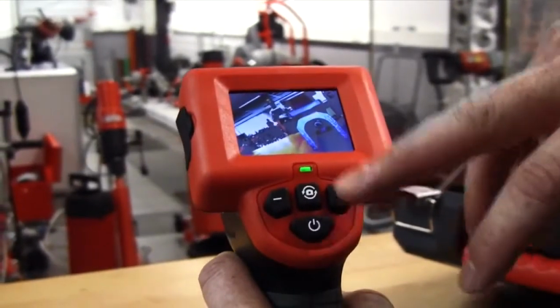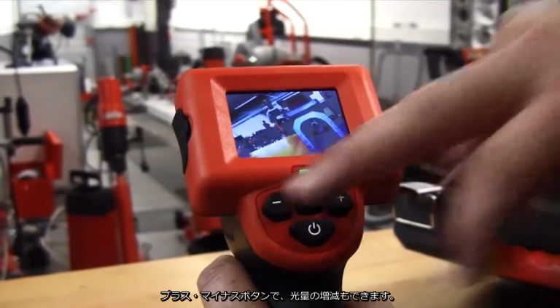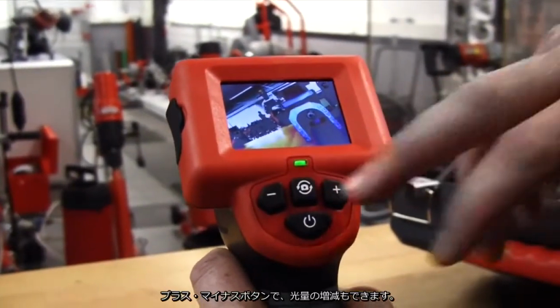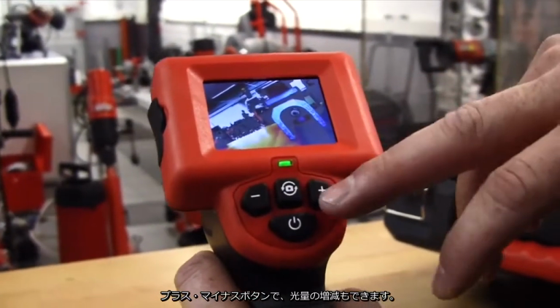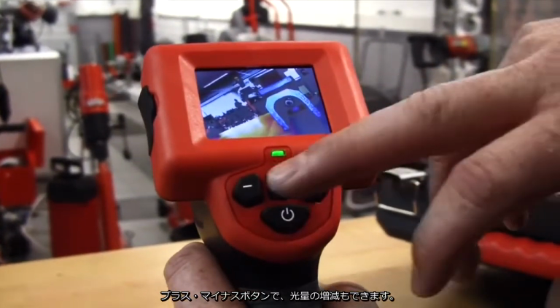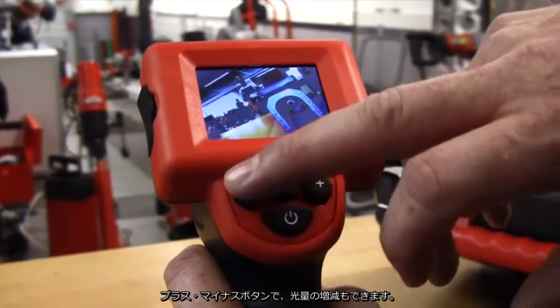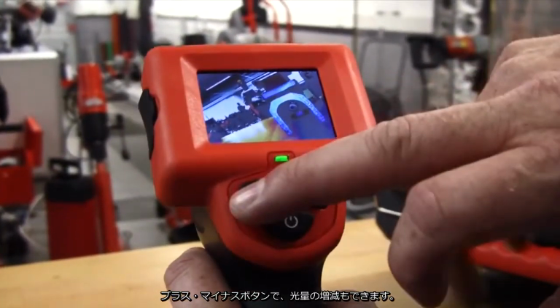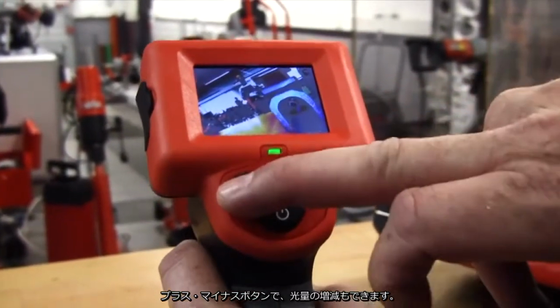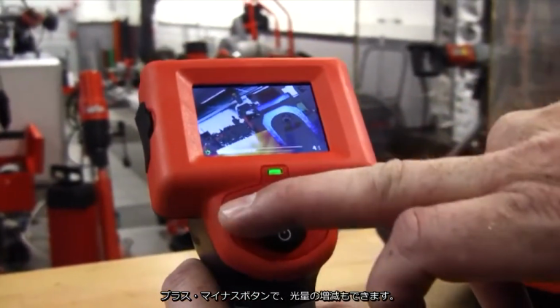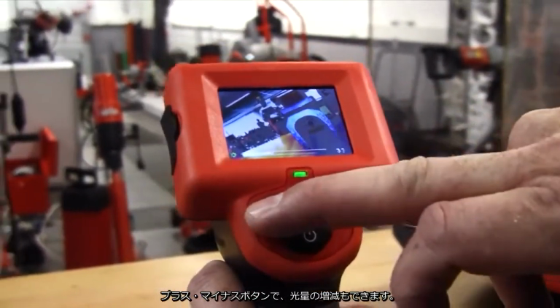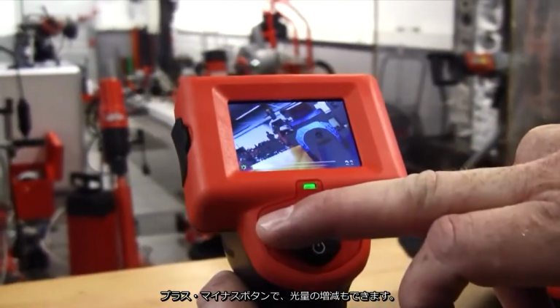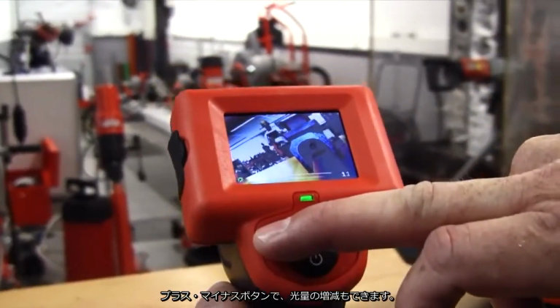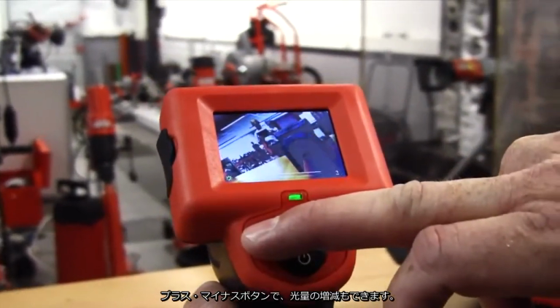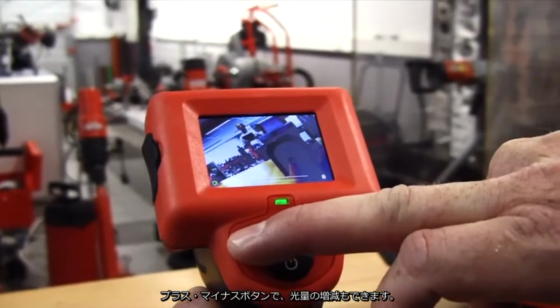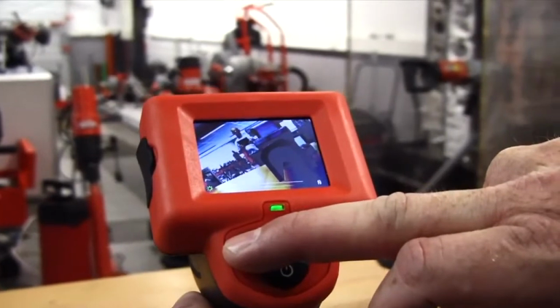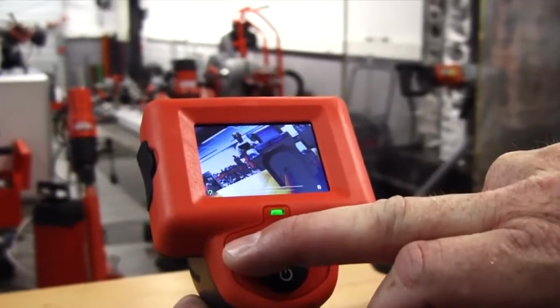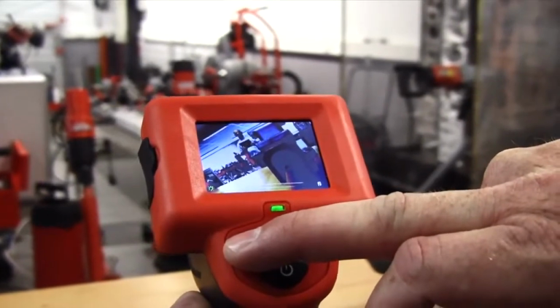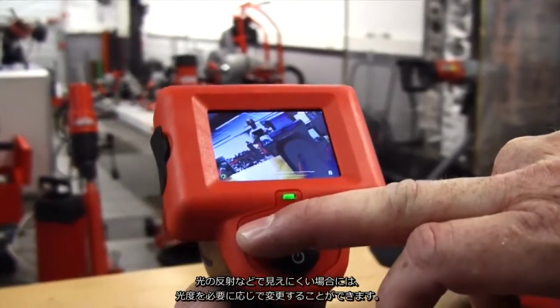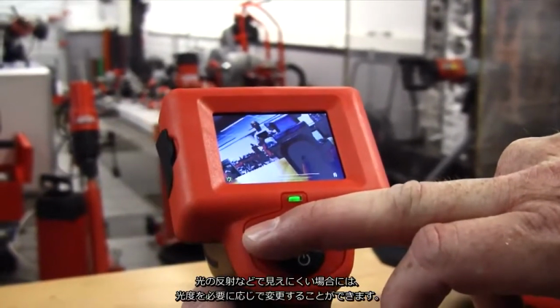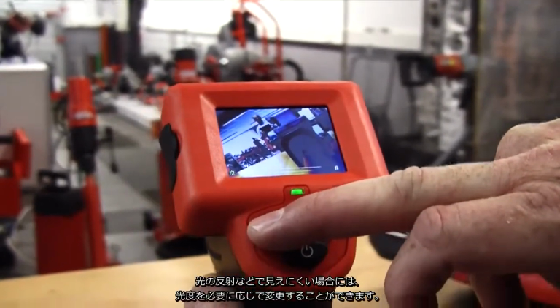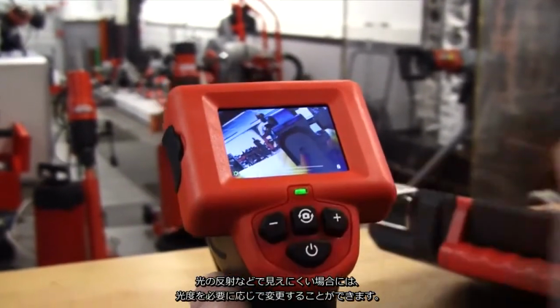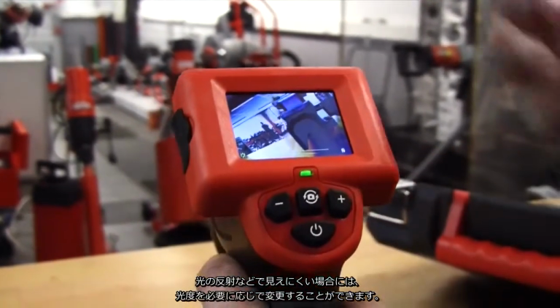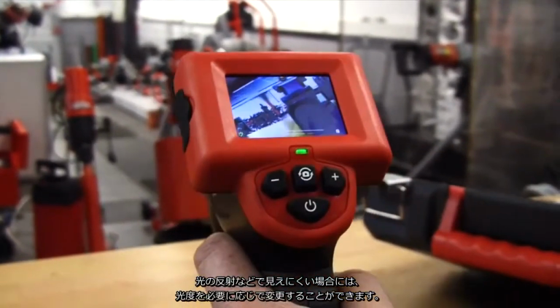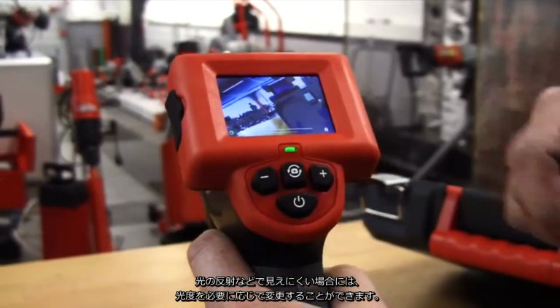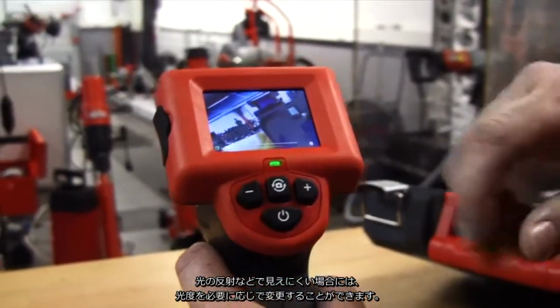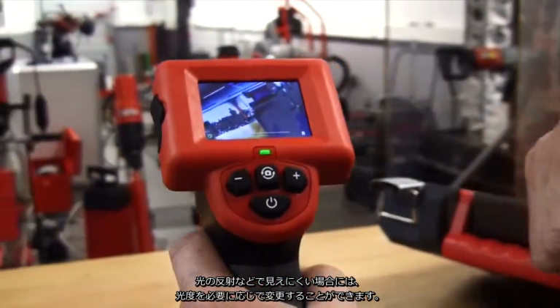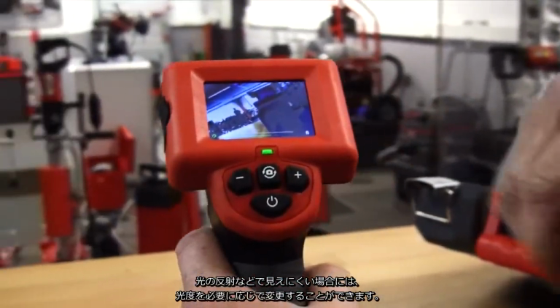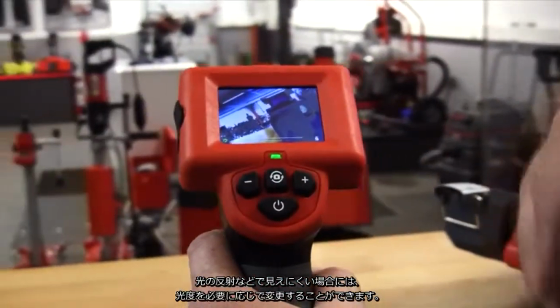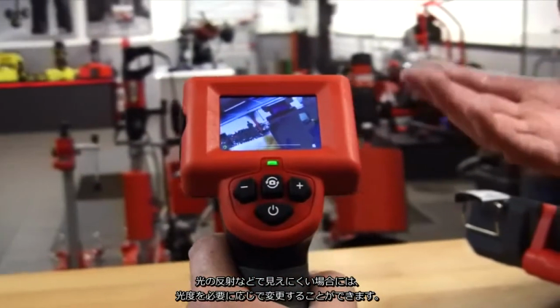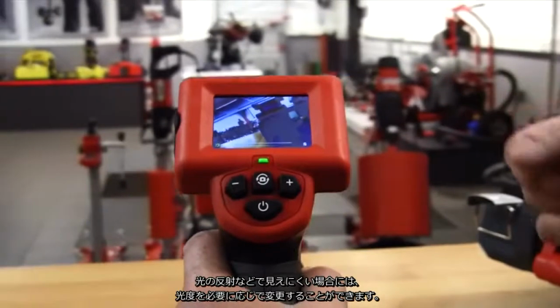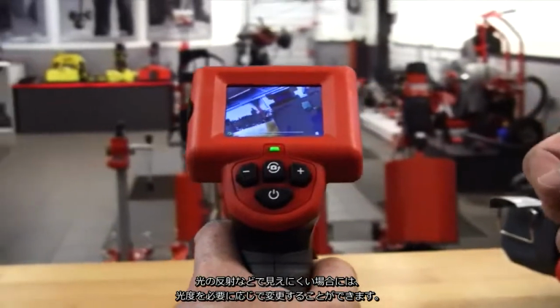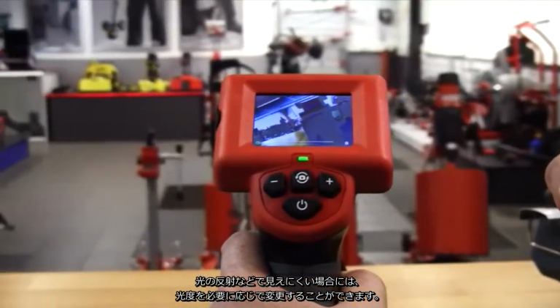Plus and minus increases or decreases the intensity of the light, so if you're in an area with a lot of feedback on the lights, you can bring it back down again, or up as necessary.